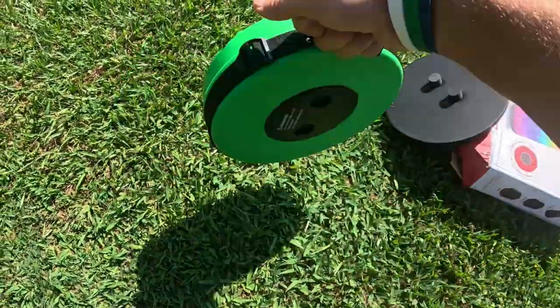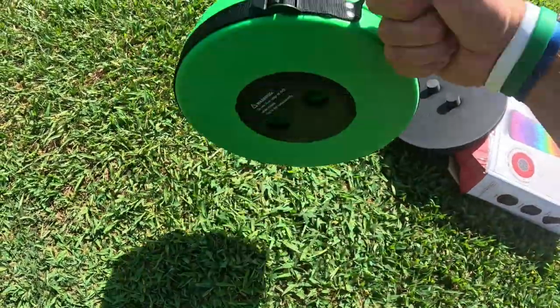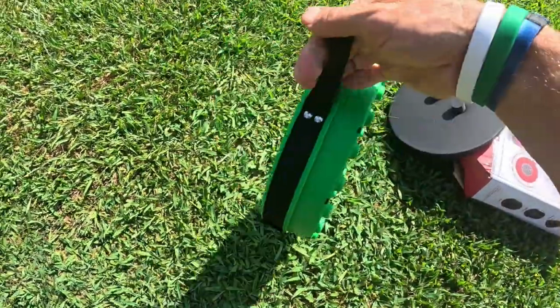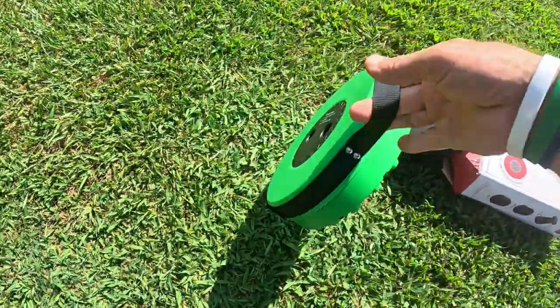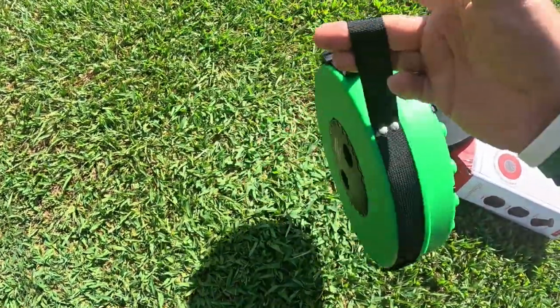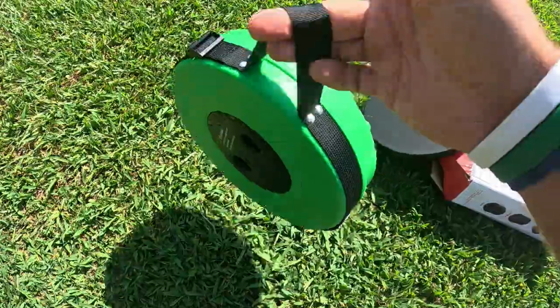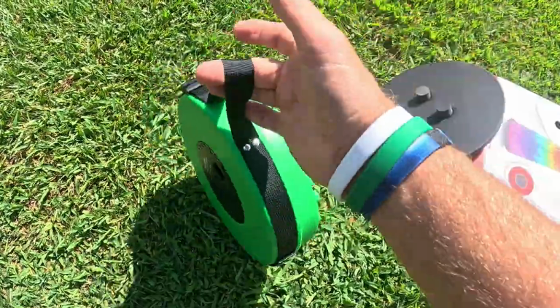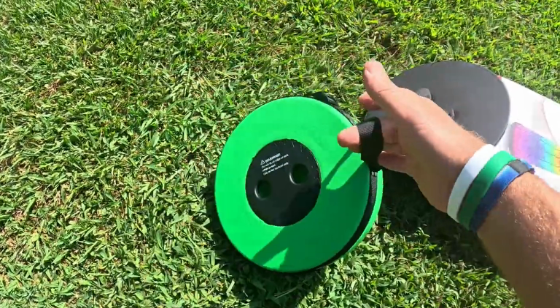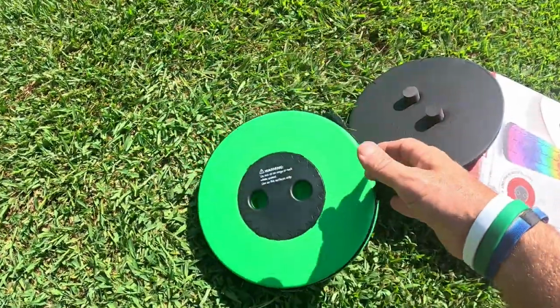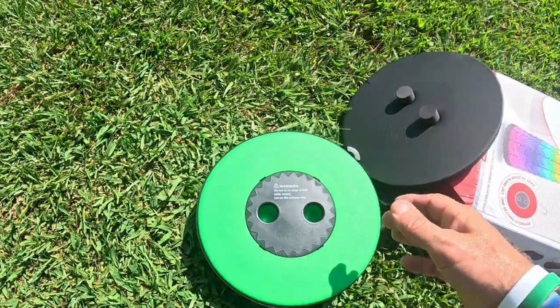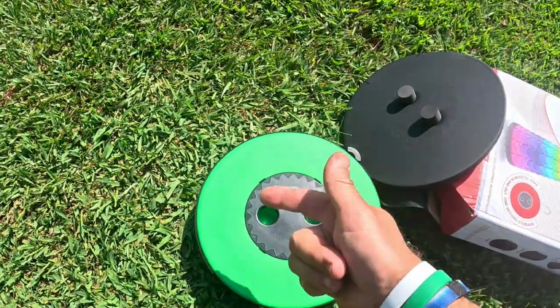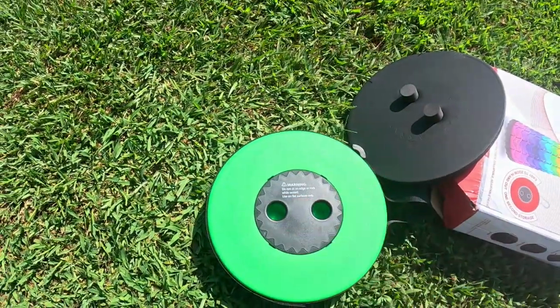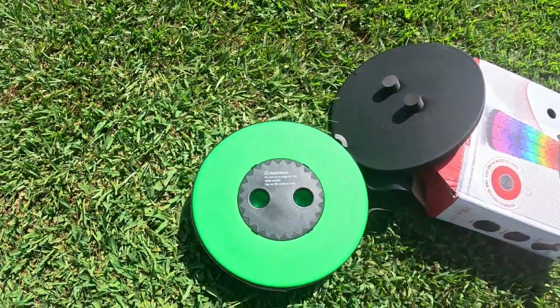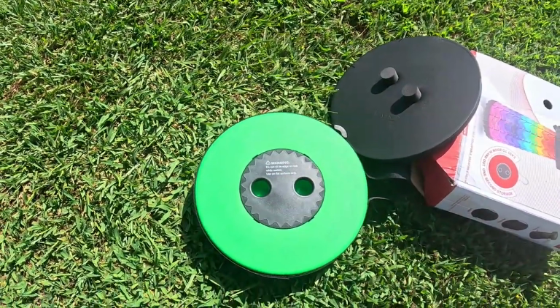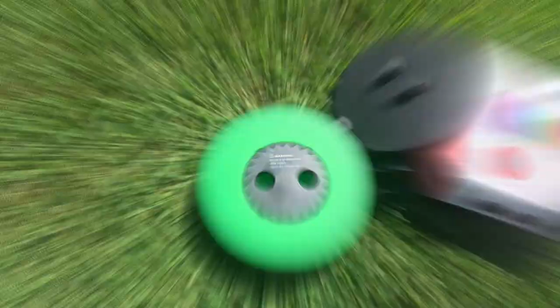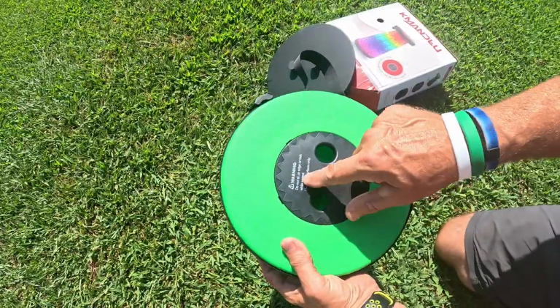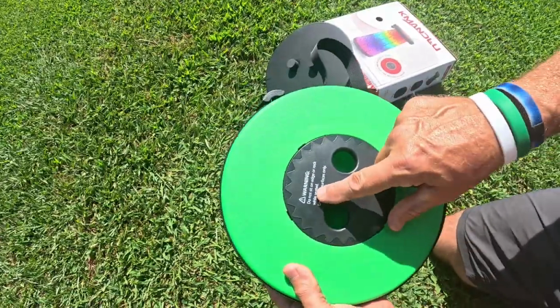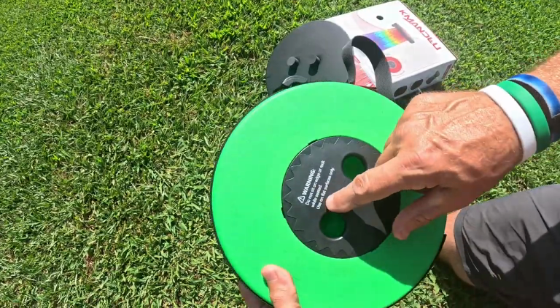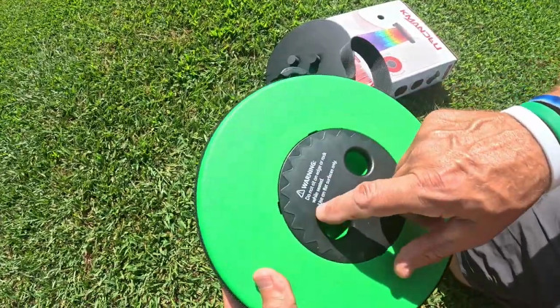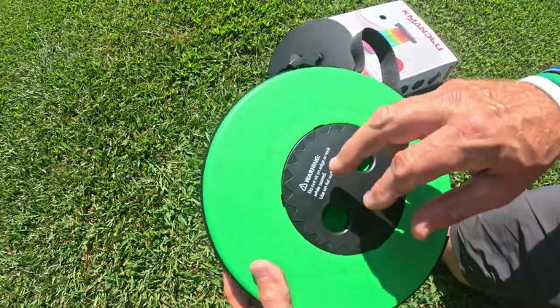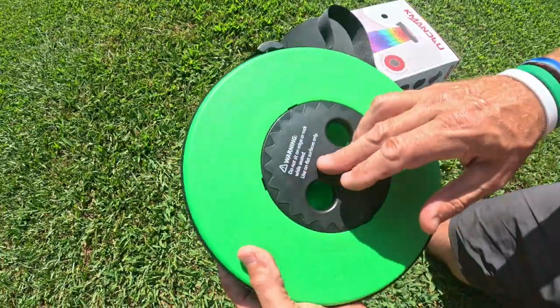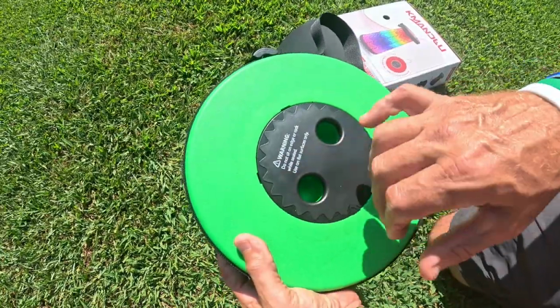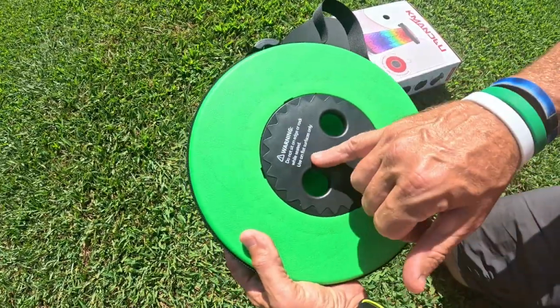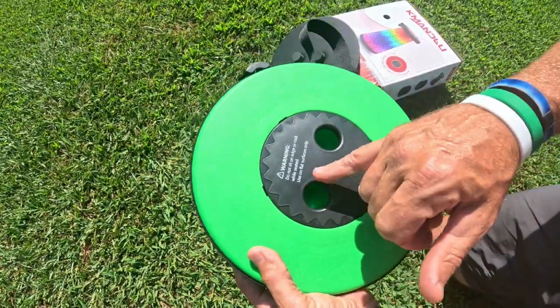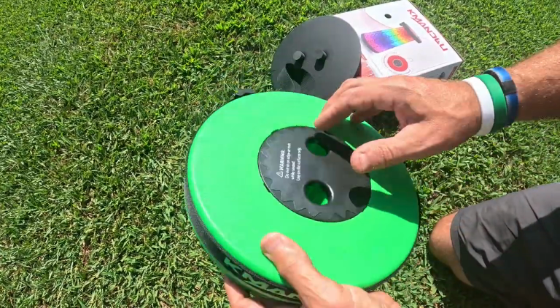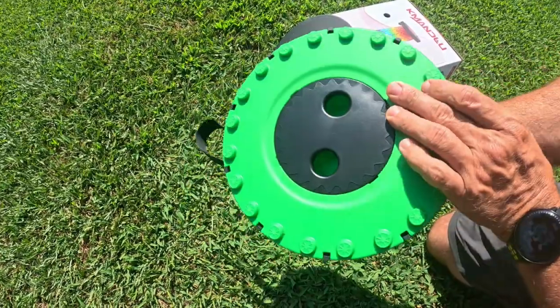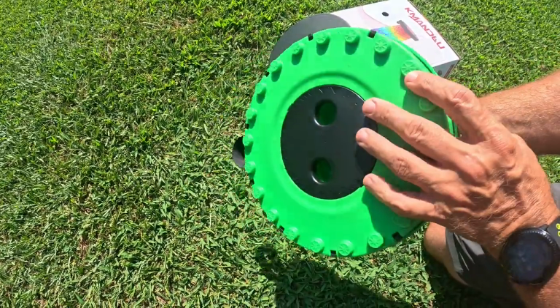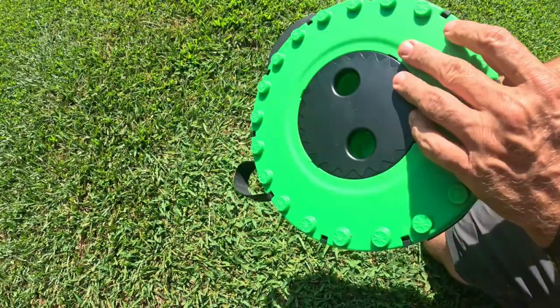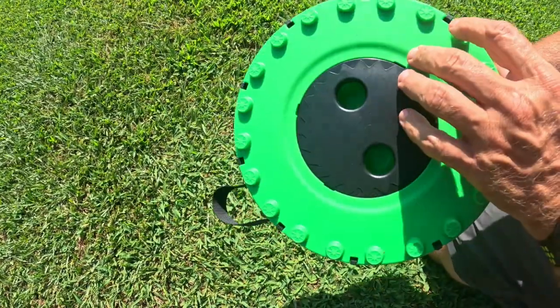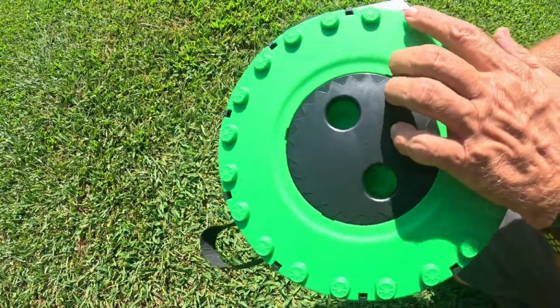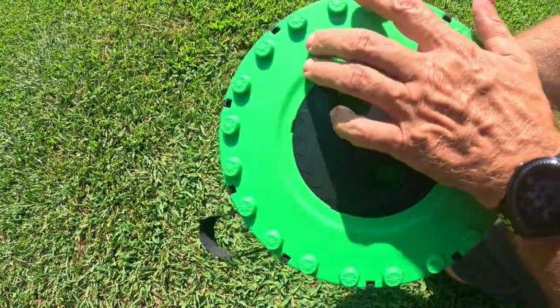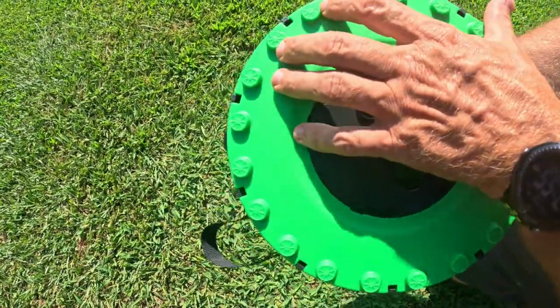Let me show you how this thing works. Number one, you get this little strap right here for carrying it around, so you can latch it onto stuff and move it around. Let me show you how this thing opens up. You can see the warnings they have on here: do not sit on an edge of a rock, and use on flat surfaces only.